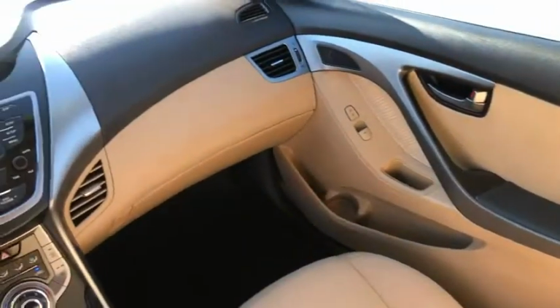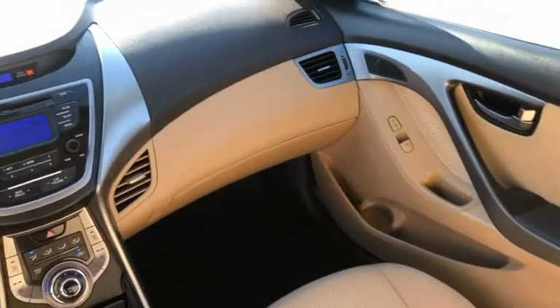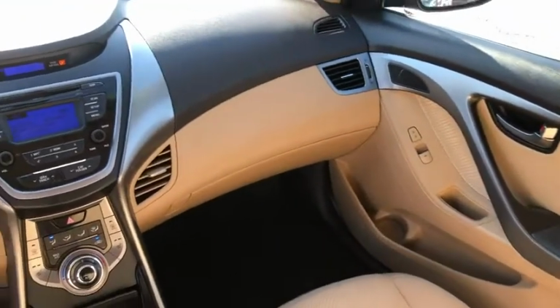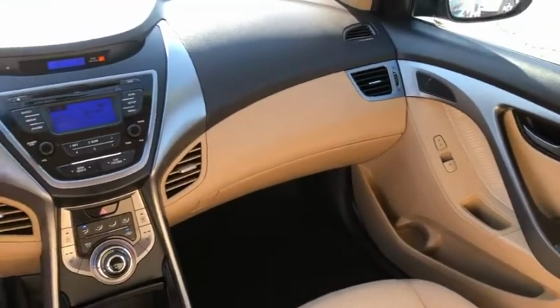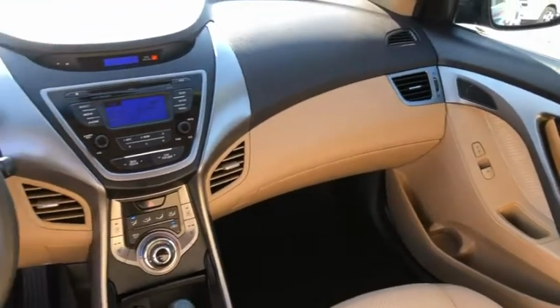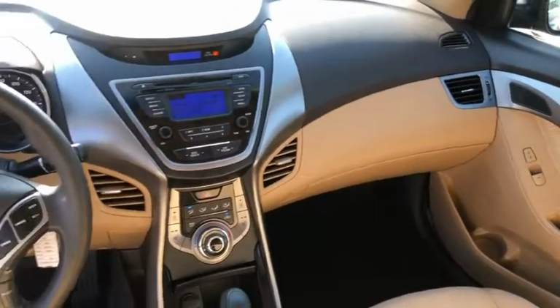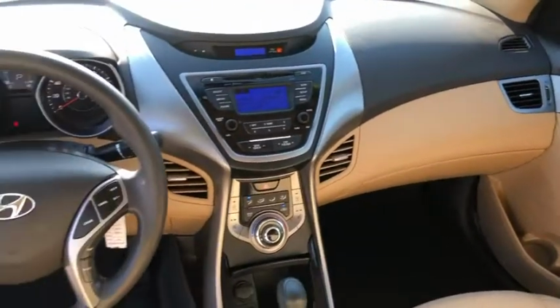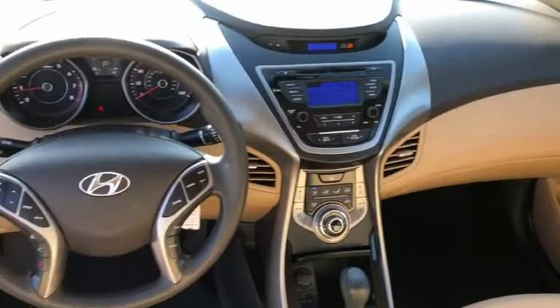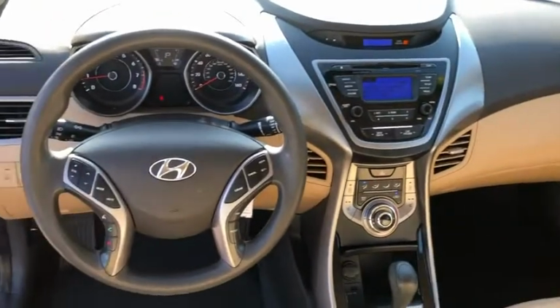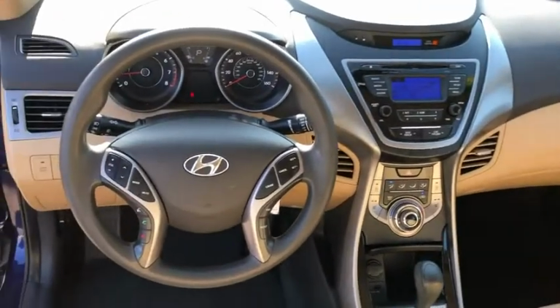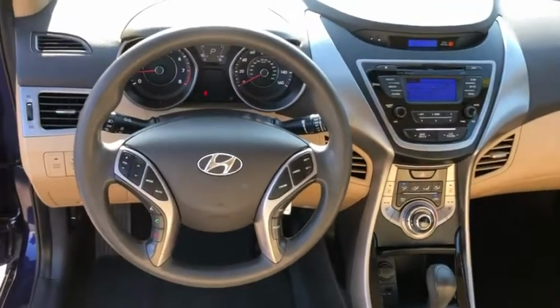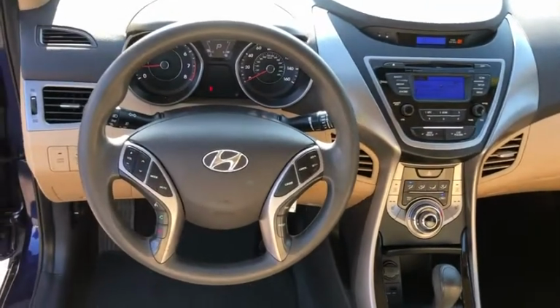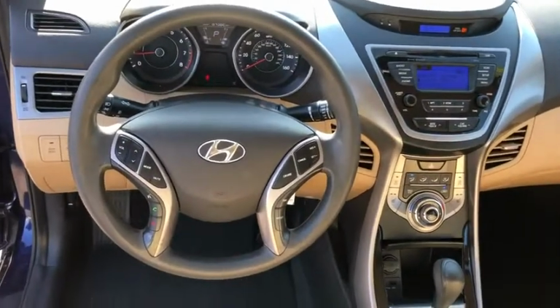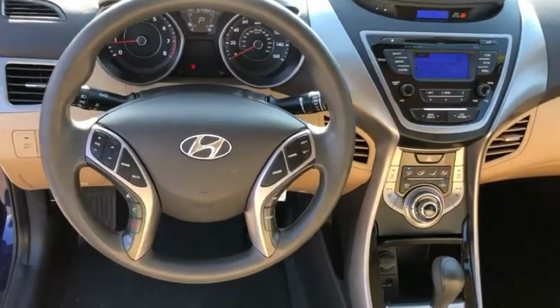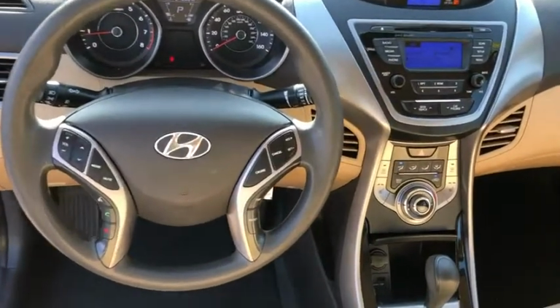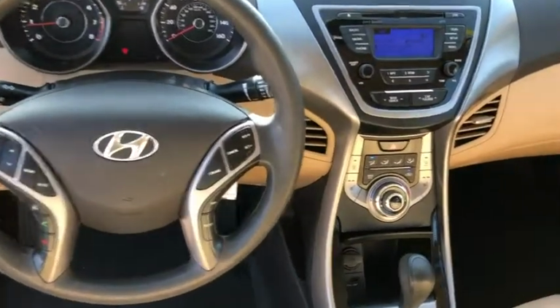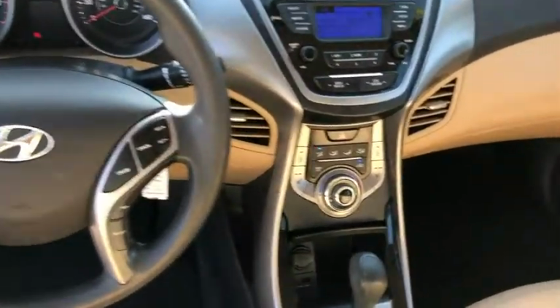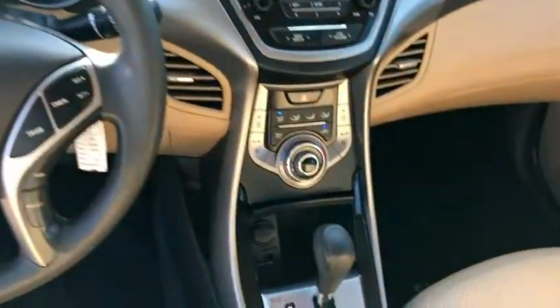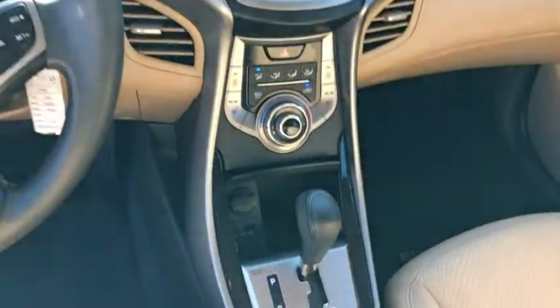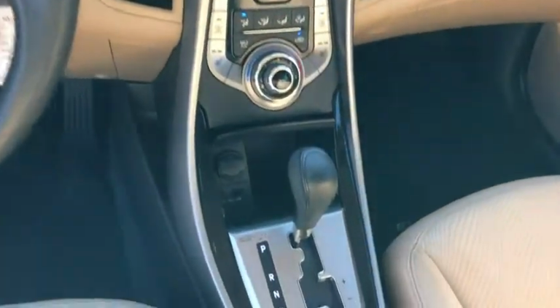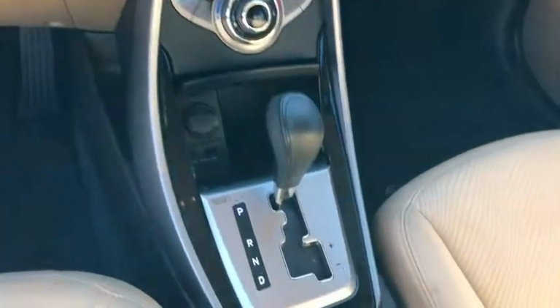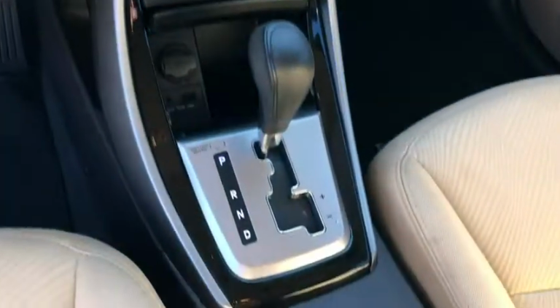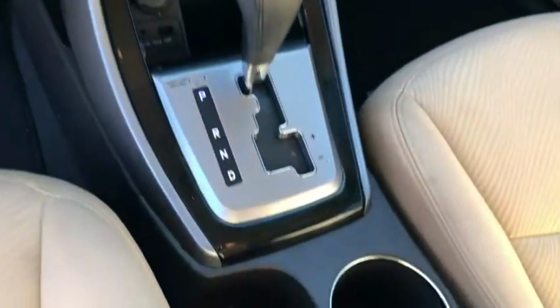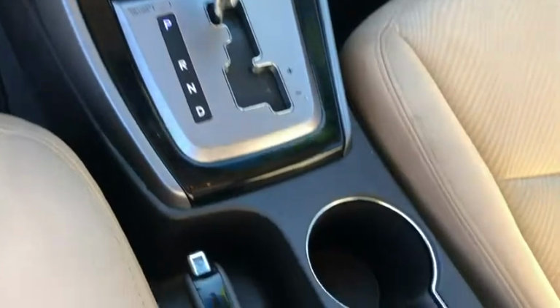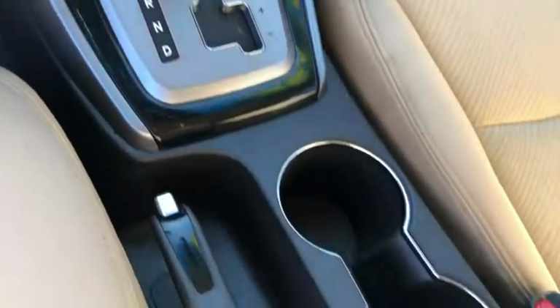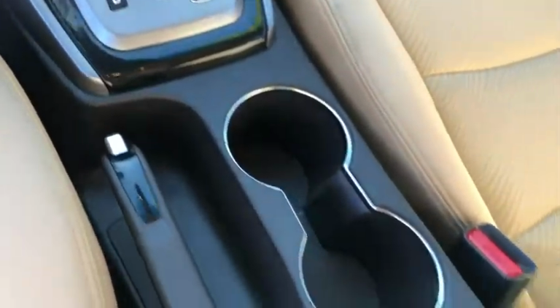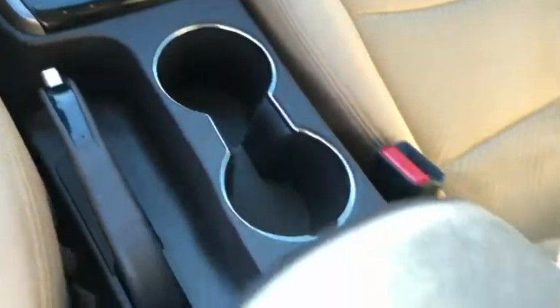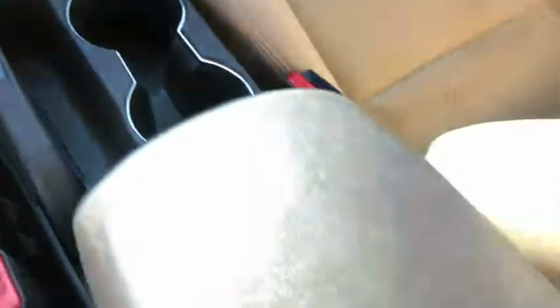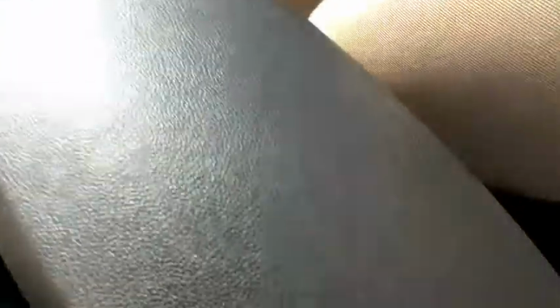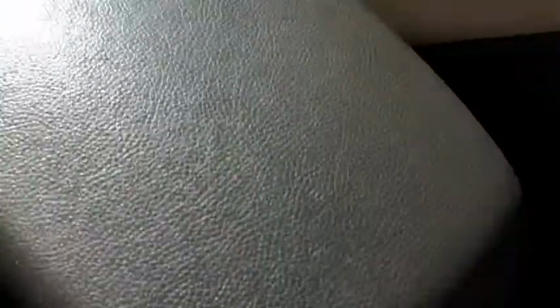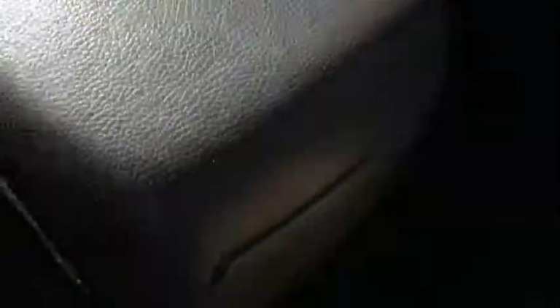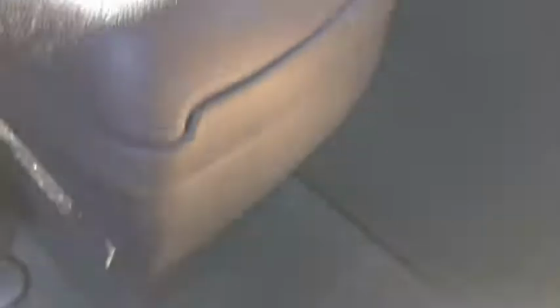If you like it online, you'll love it in your driveway. Take it for a spin today. Call 2-5-5-4-5-8-8-8-7-8-8-6-5-0.